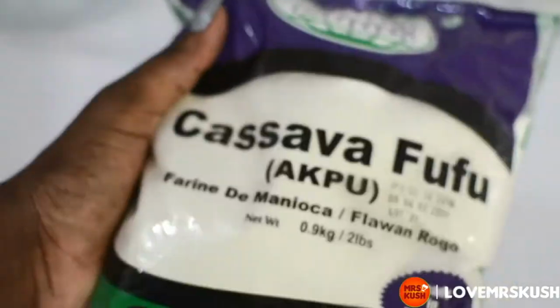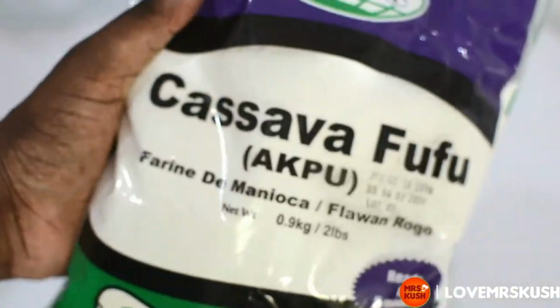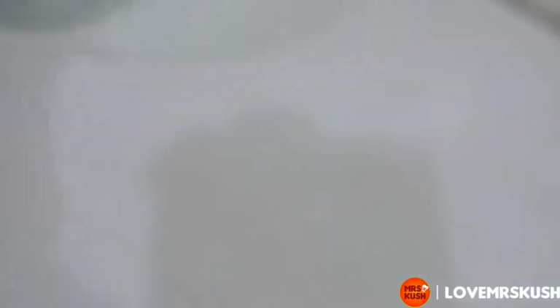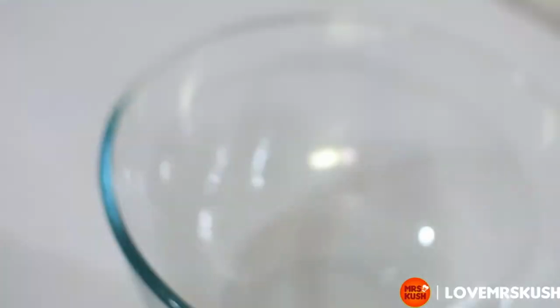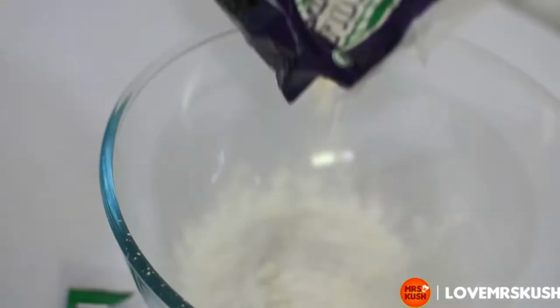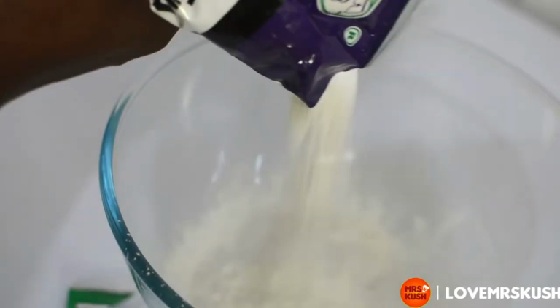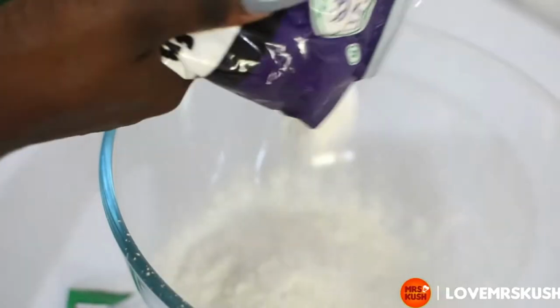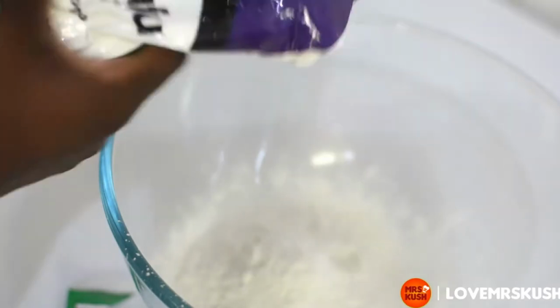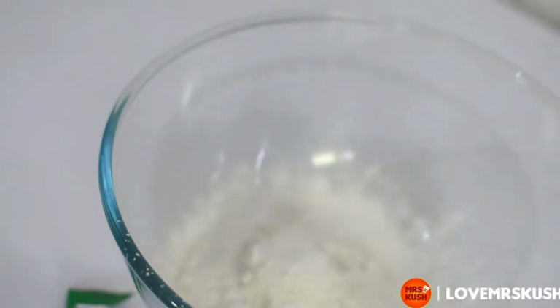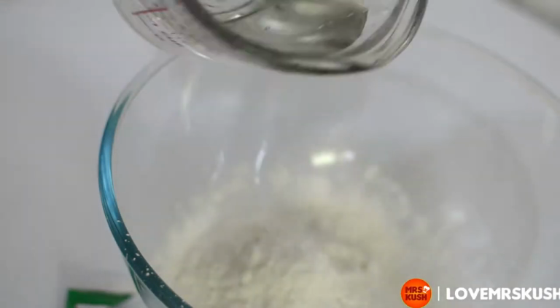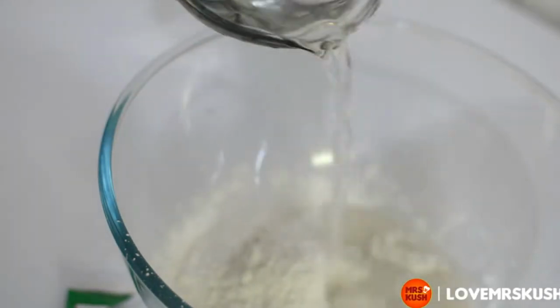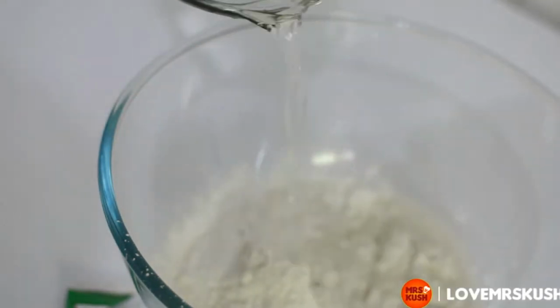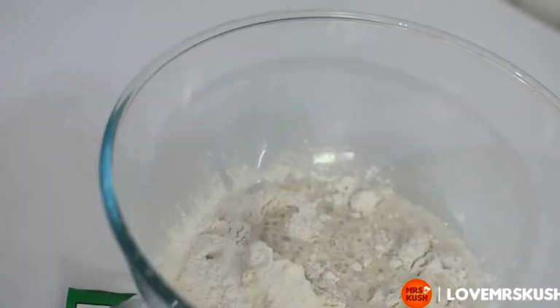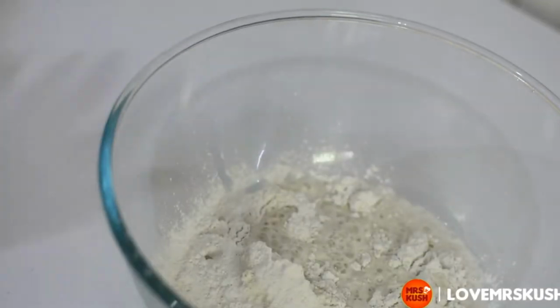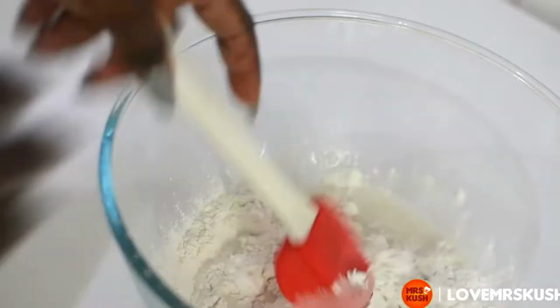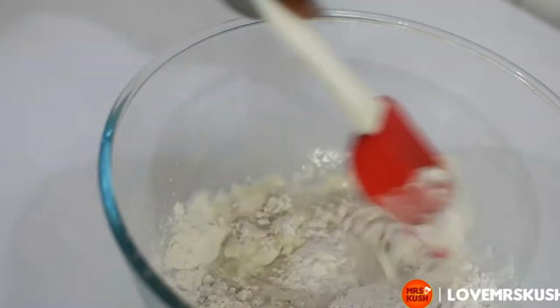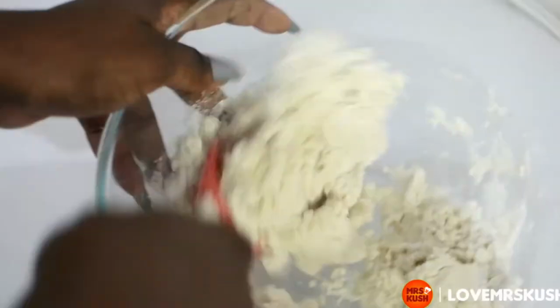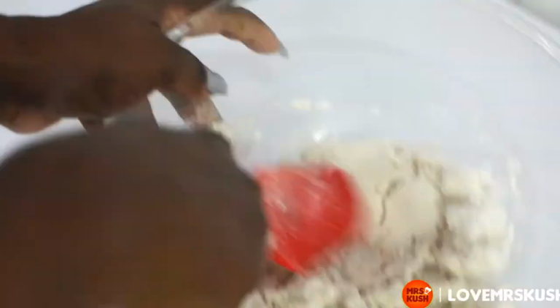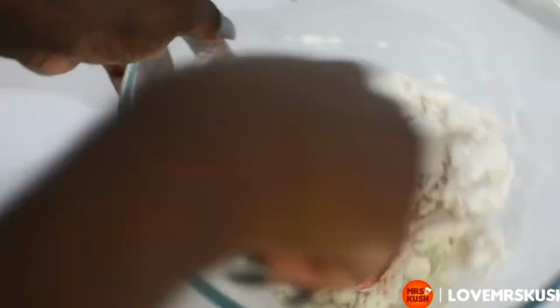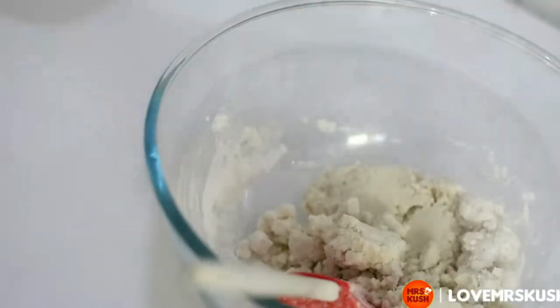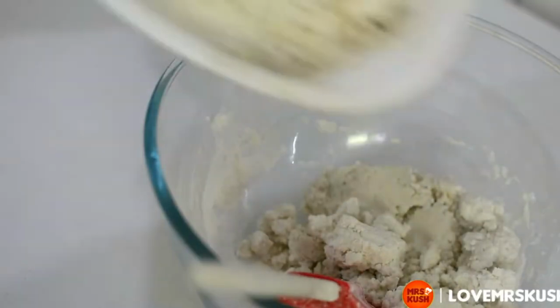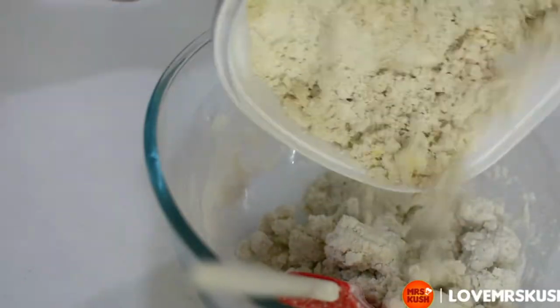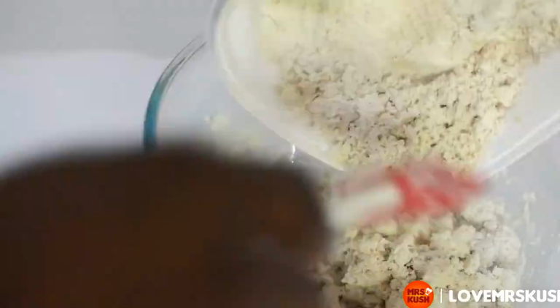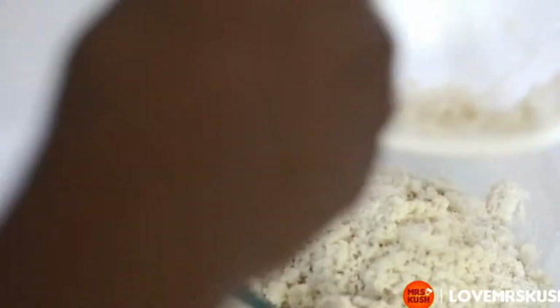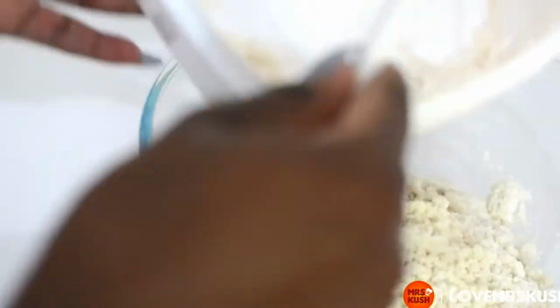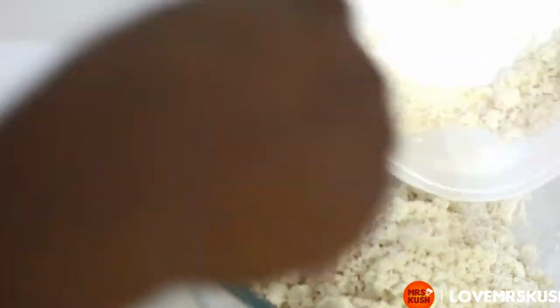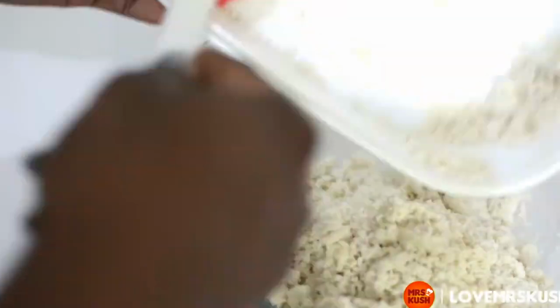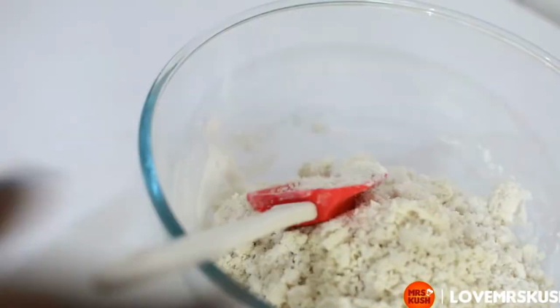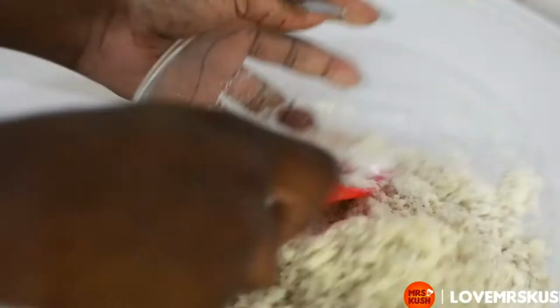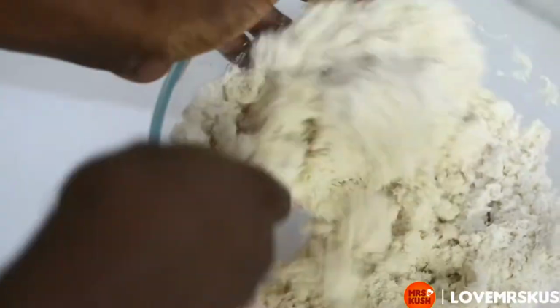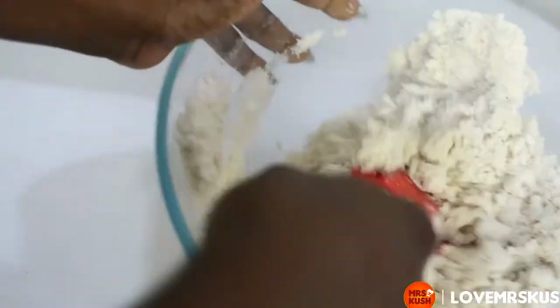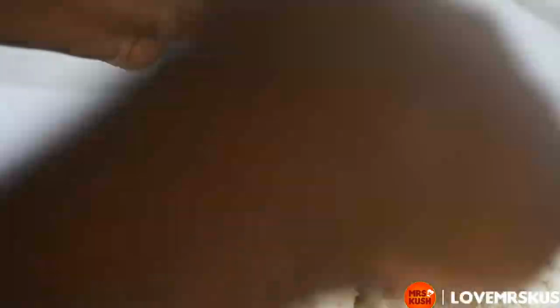Next step is to get some catawba flour. Pour about half a cup and just enough water to soak that as well, but not dripping wet. Combine that with your fermented maize flour and mix it together thoroughly.